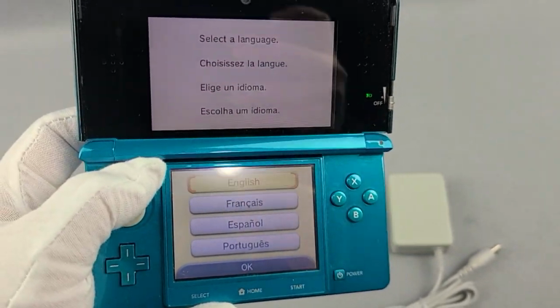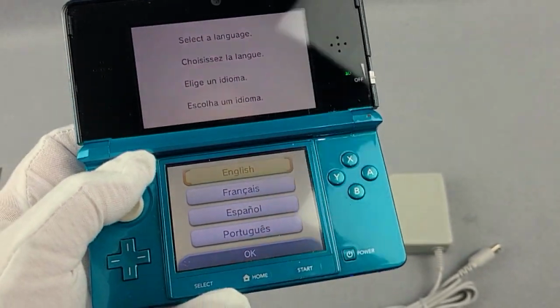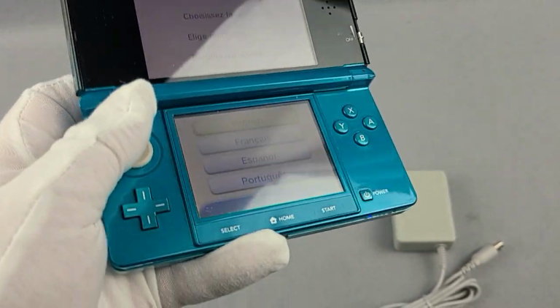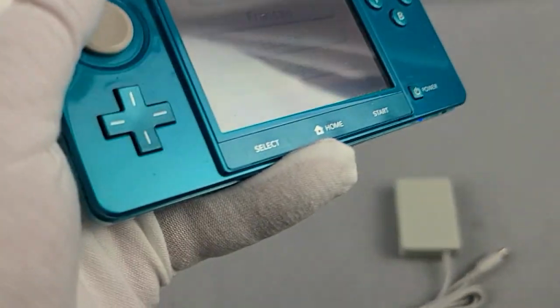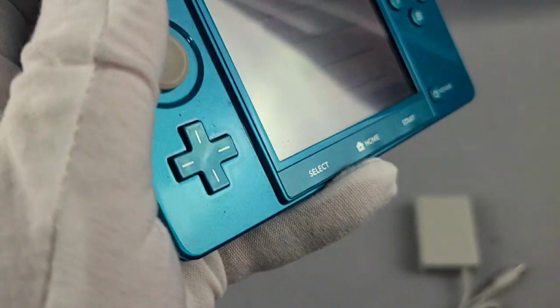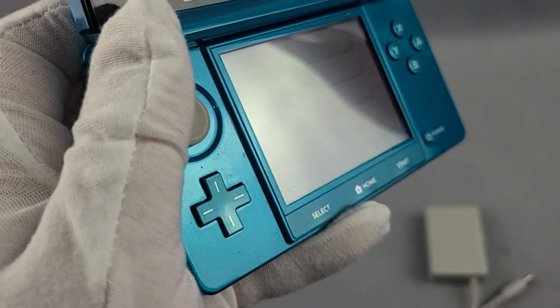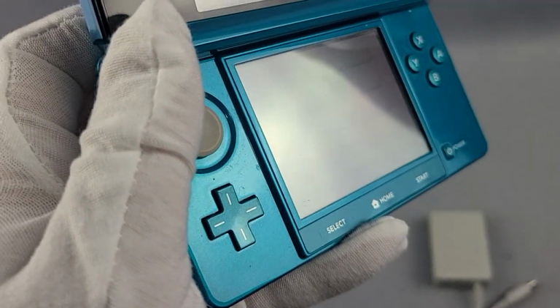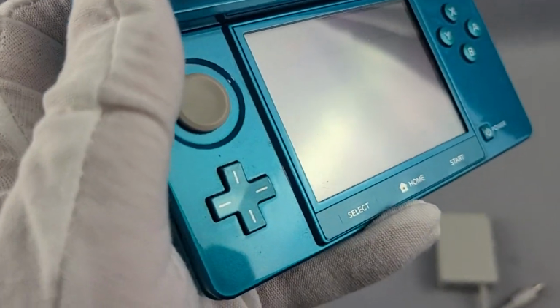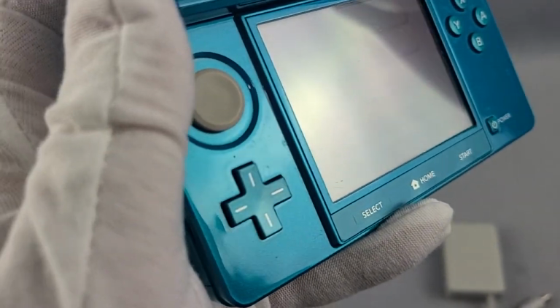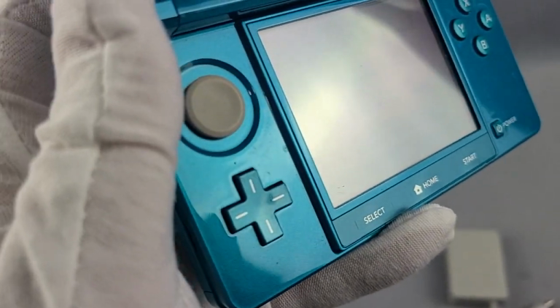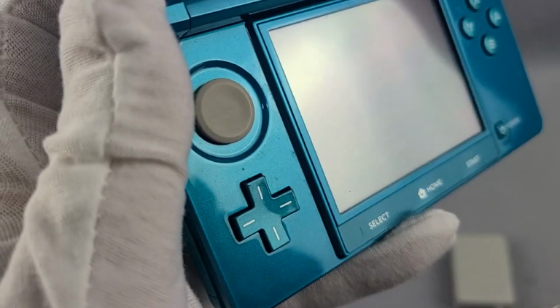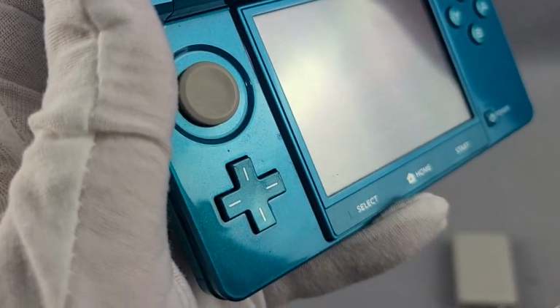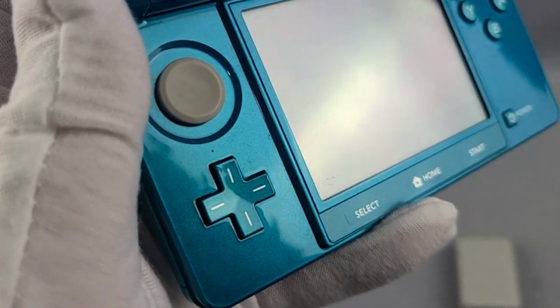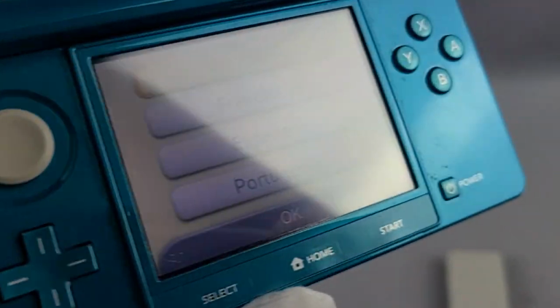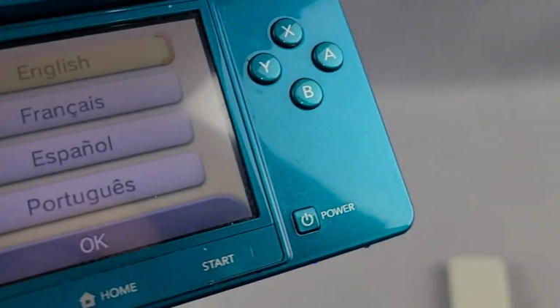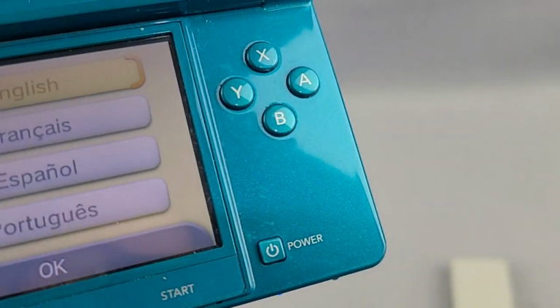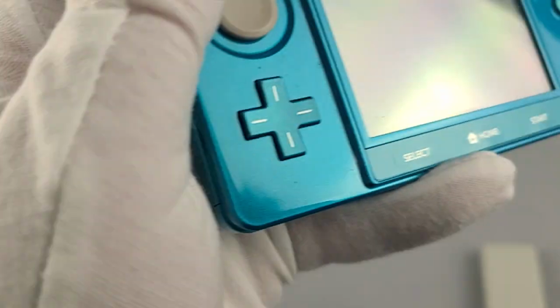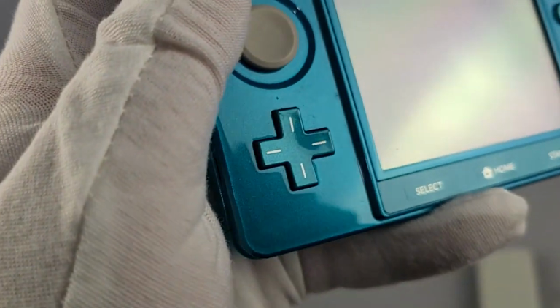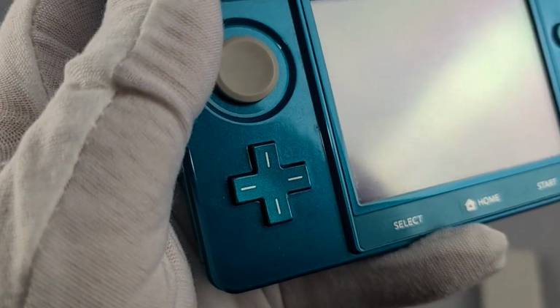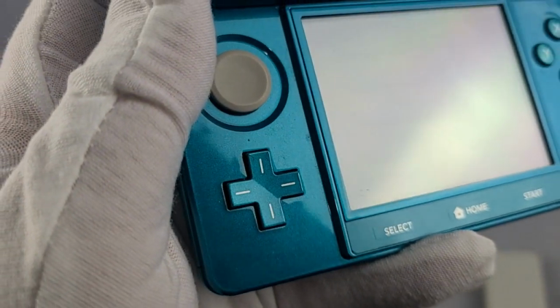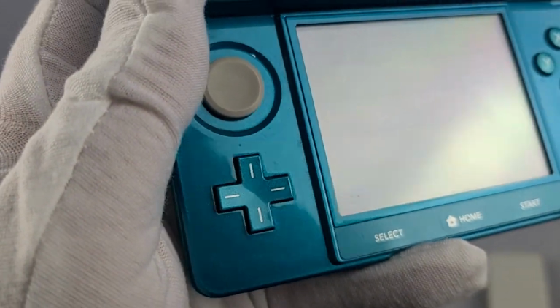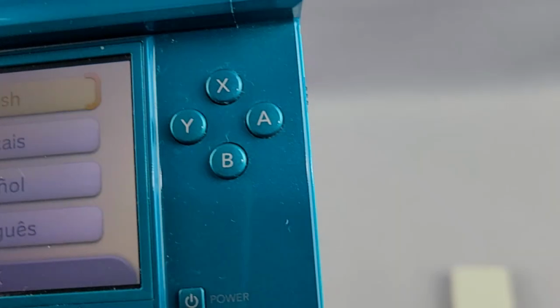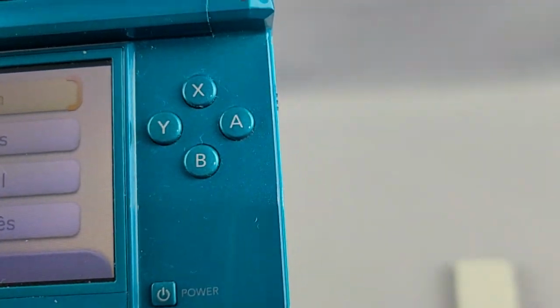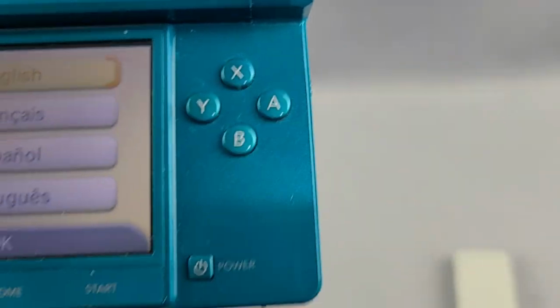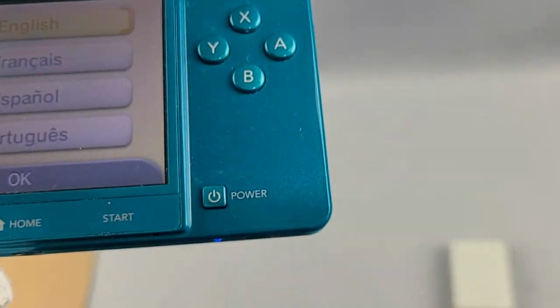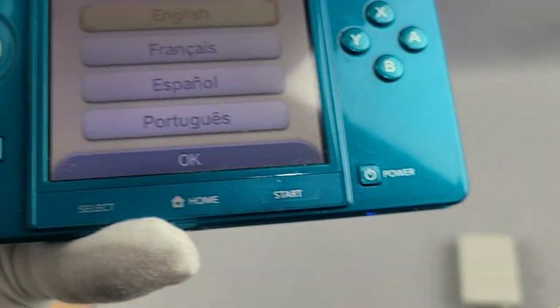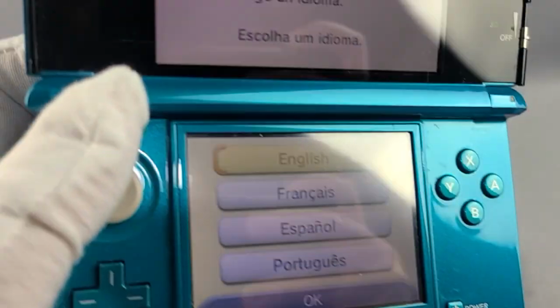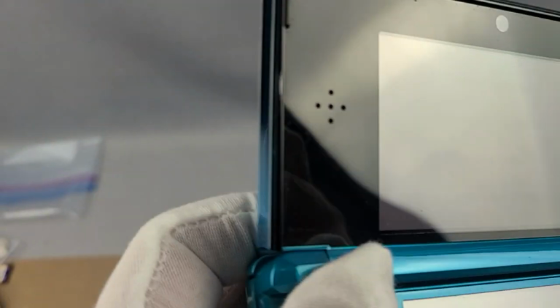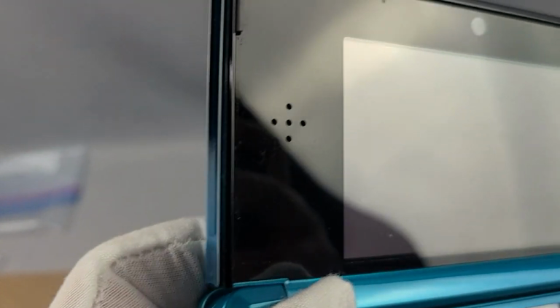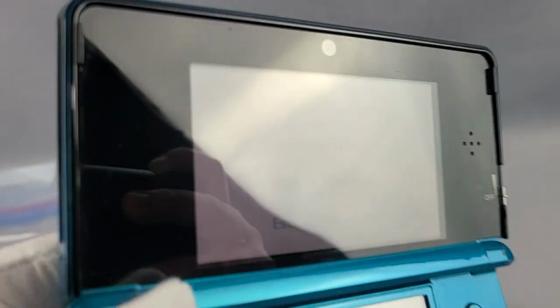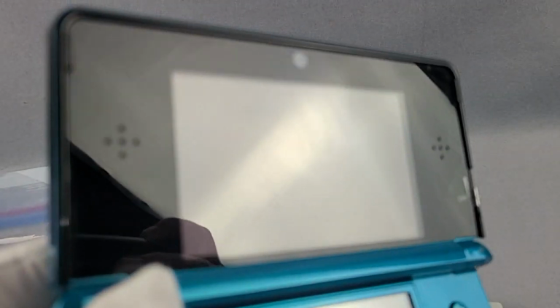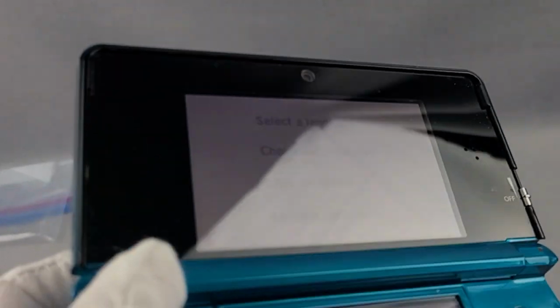The touchscreen works. It's been factory reset. There are some blemishes on the joystick, or right below the joystick. Buttons all work. Everything functions. Screens are in really good condition.